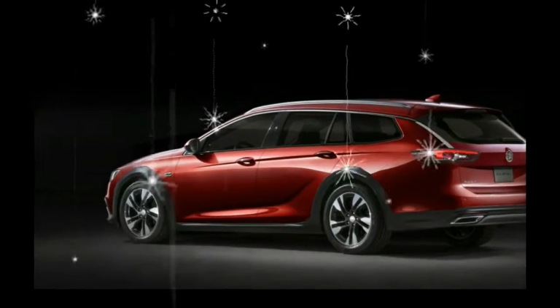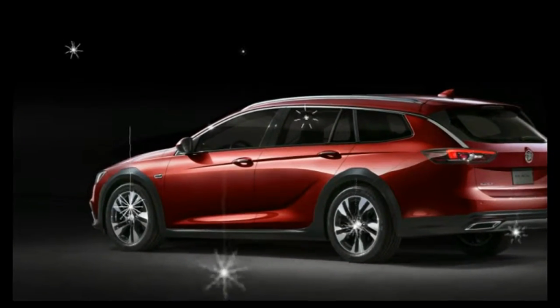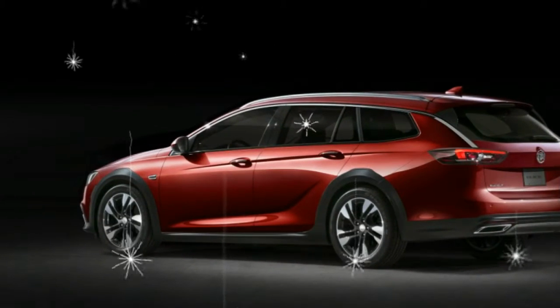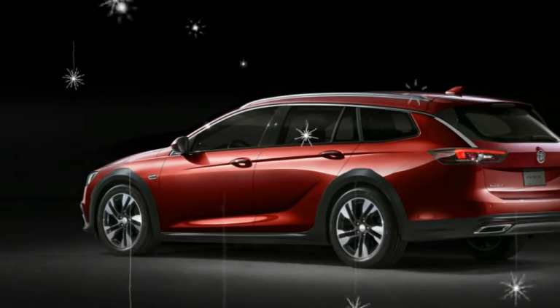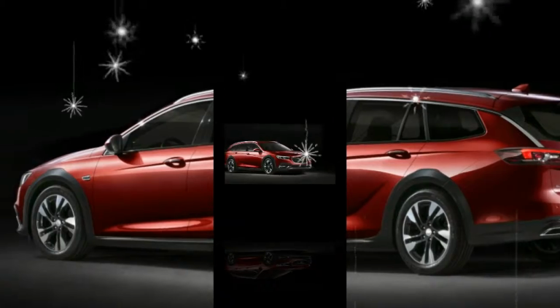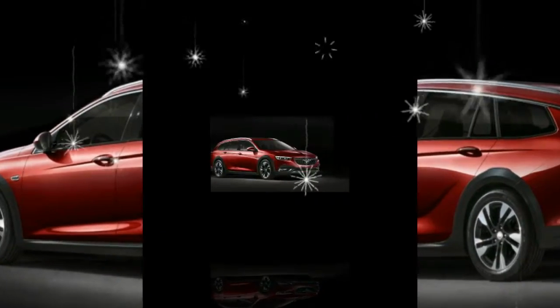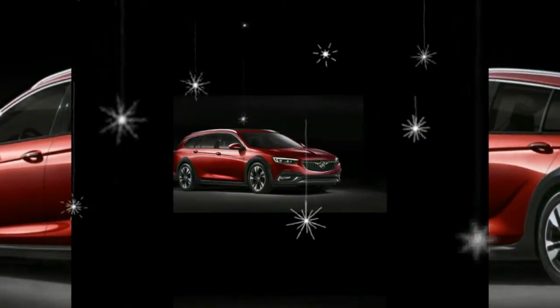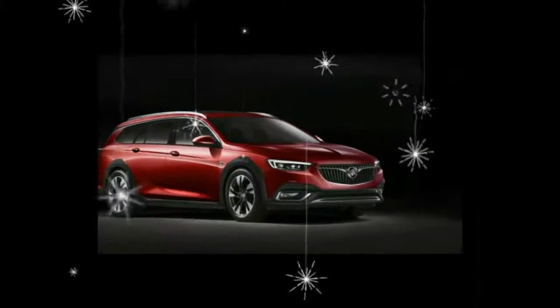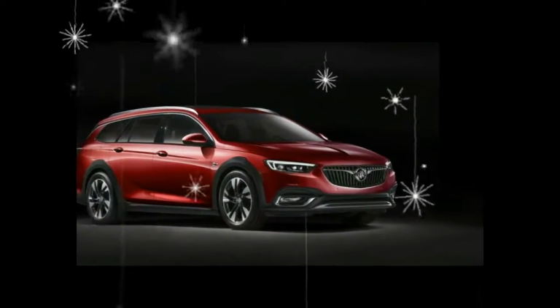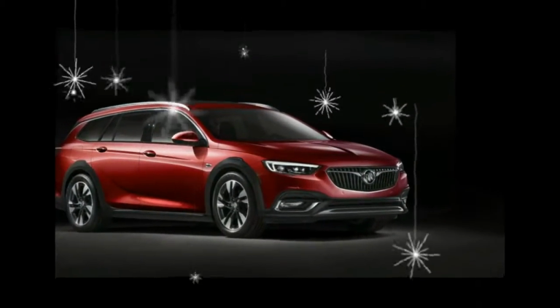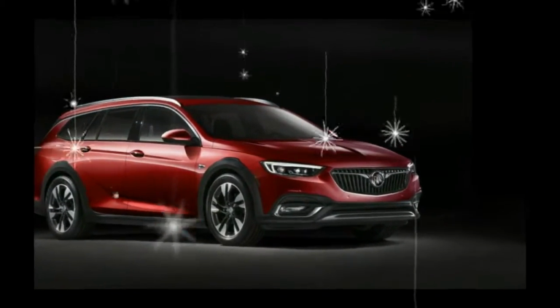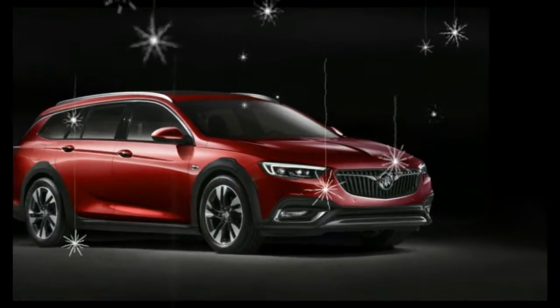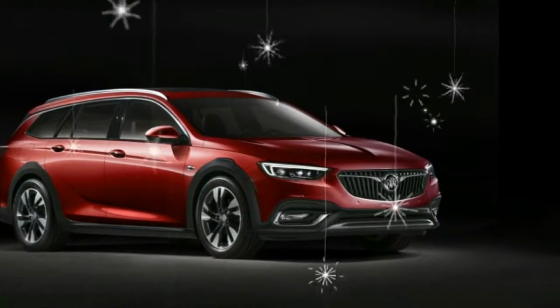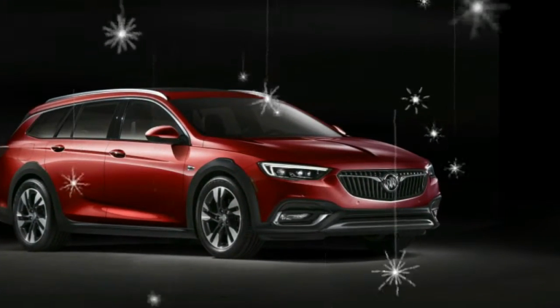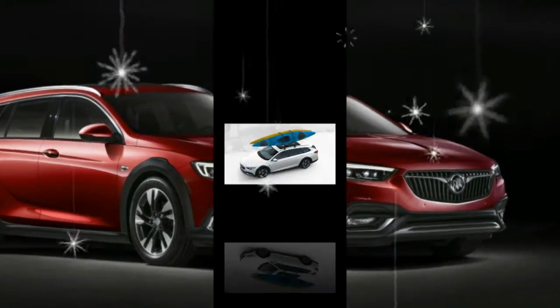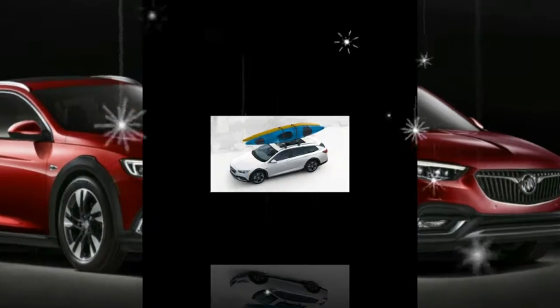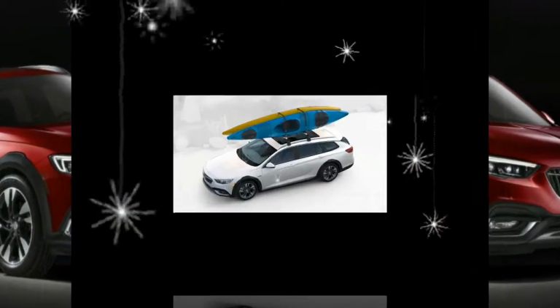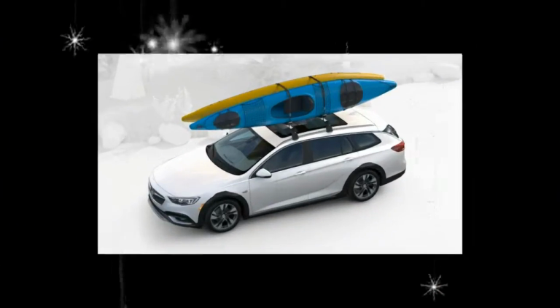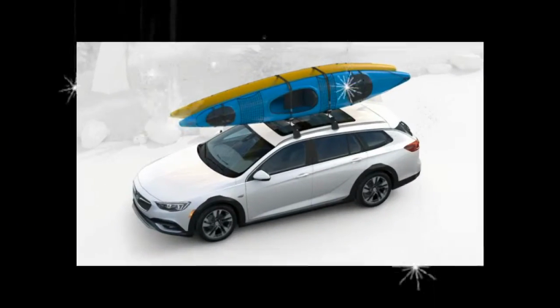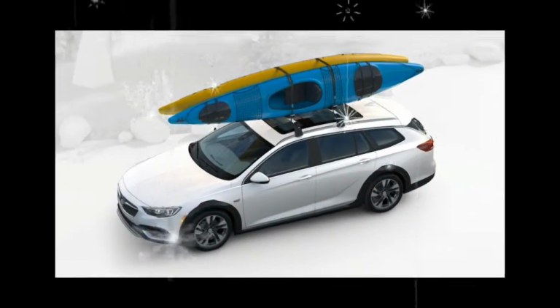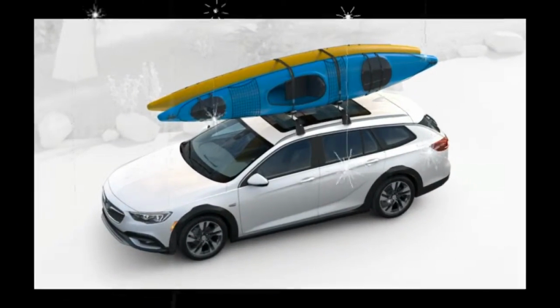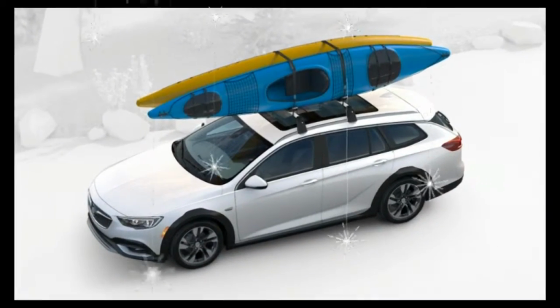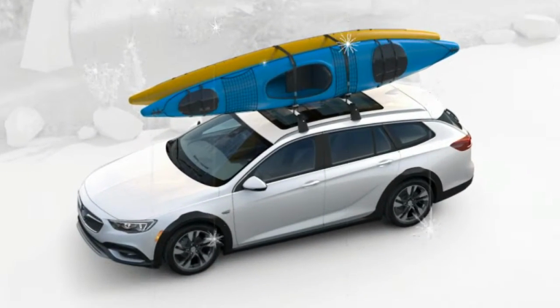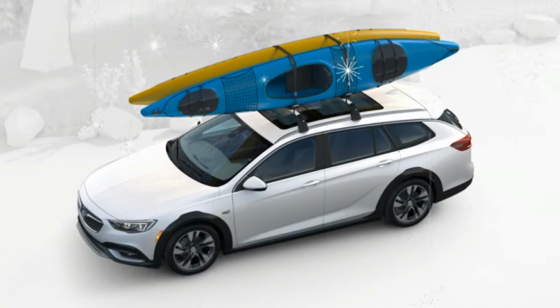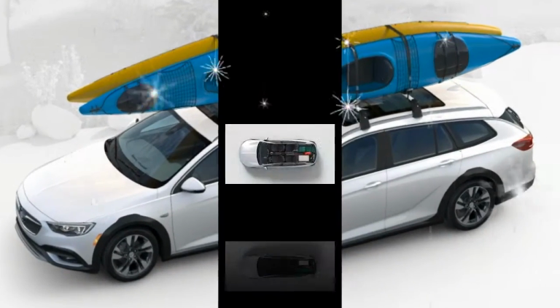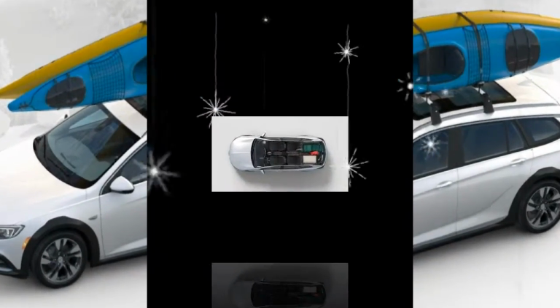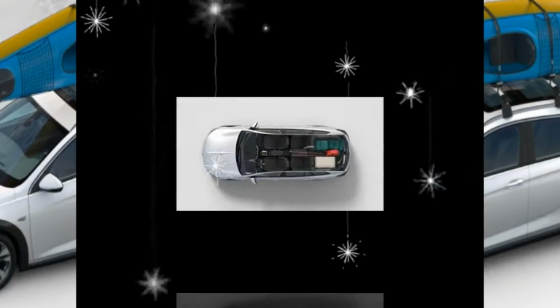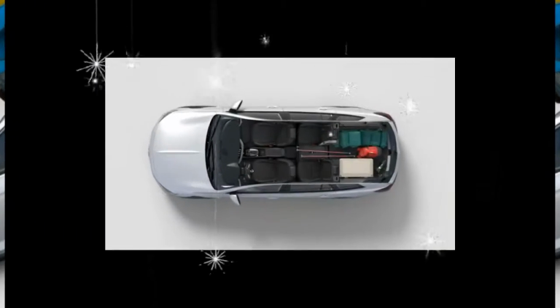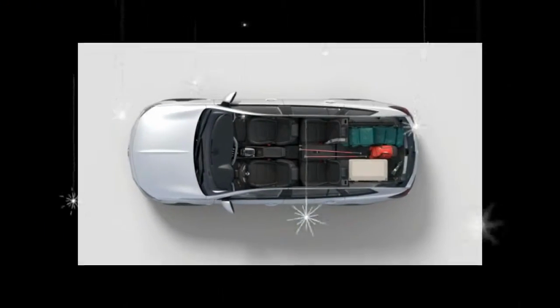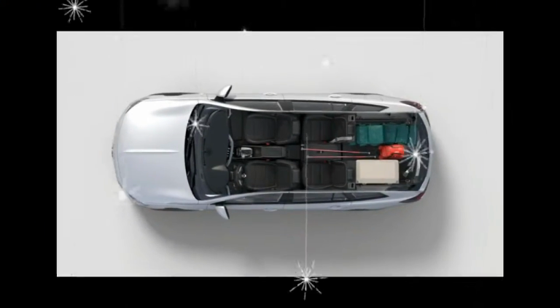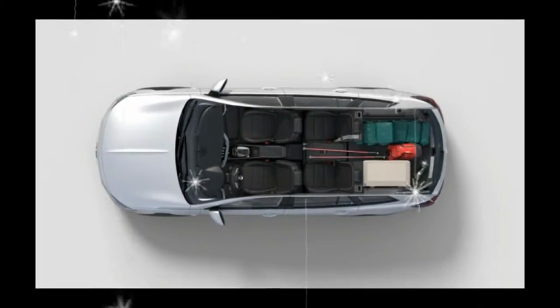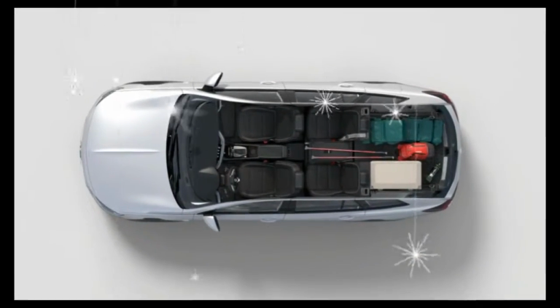Standard equipment also includes 18-inch painted aluminum wheels. There are eight exterior color options, including Sport Red and Summit White at no extra charge, and two interior options also at no extra charge.